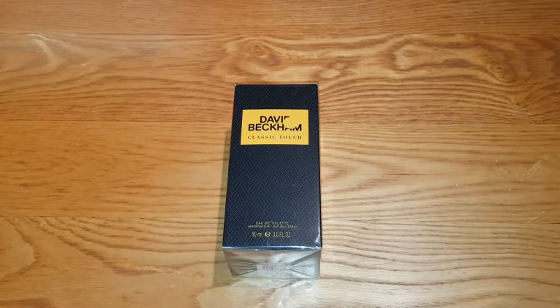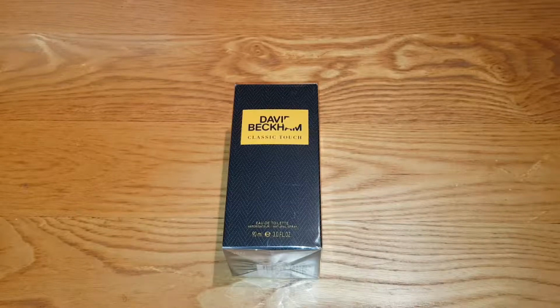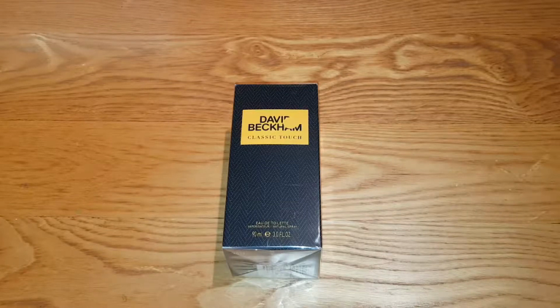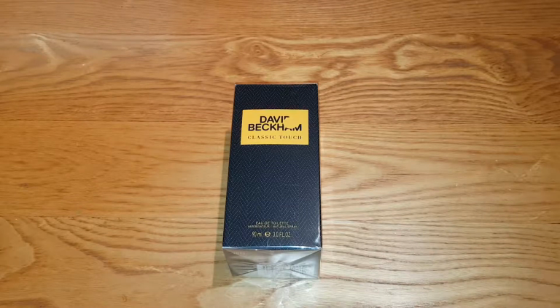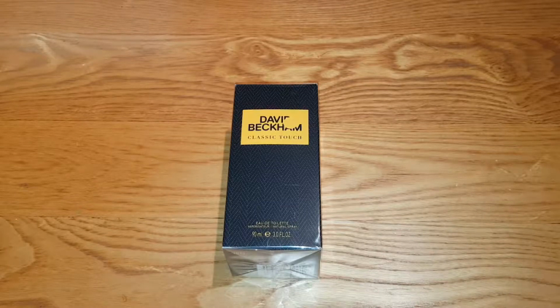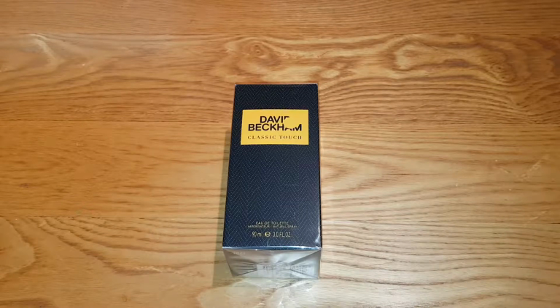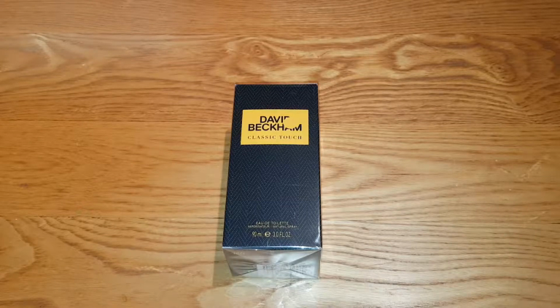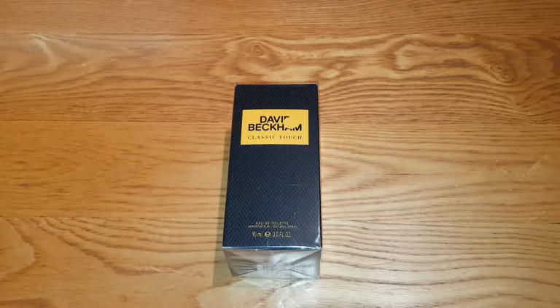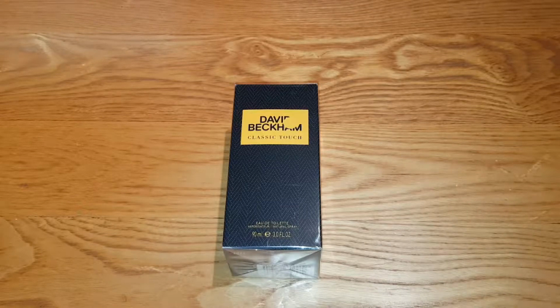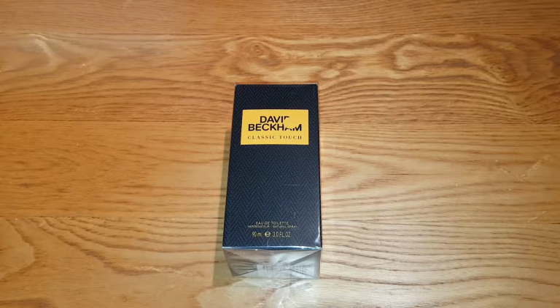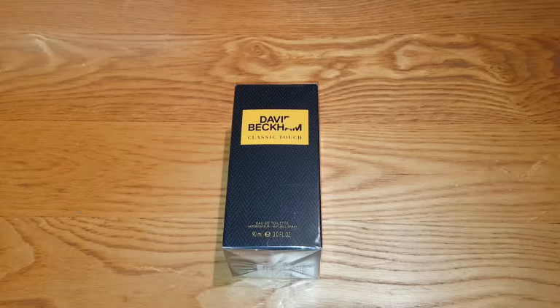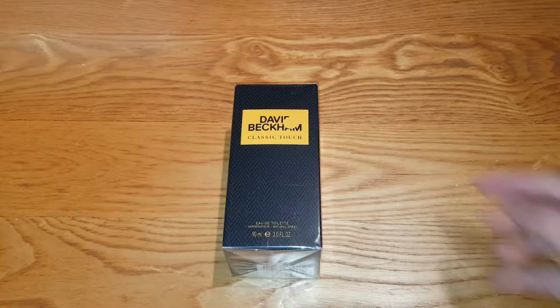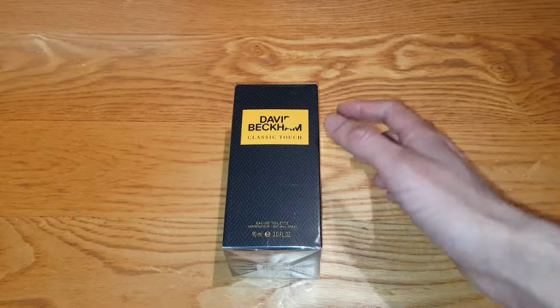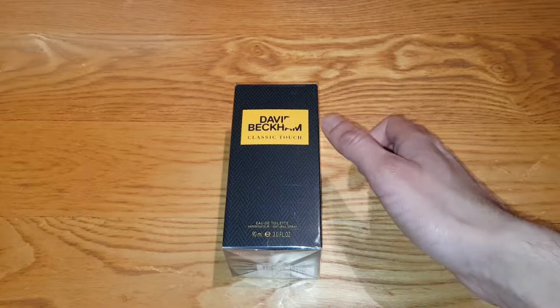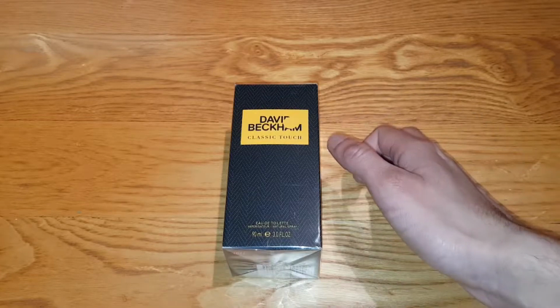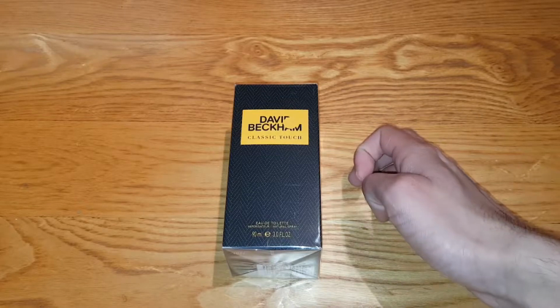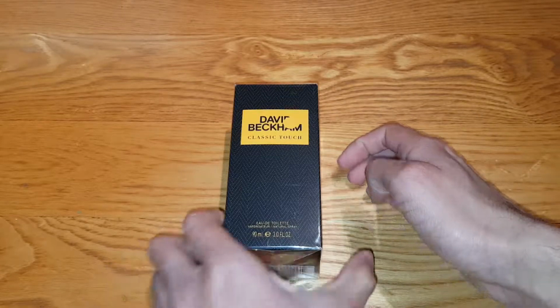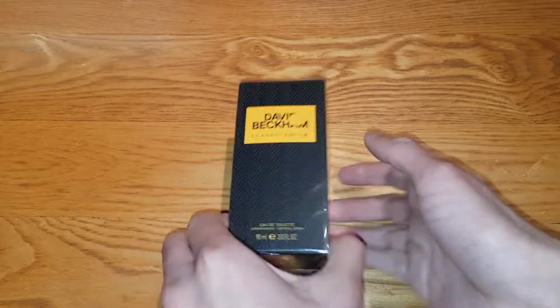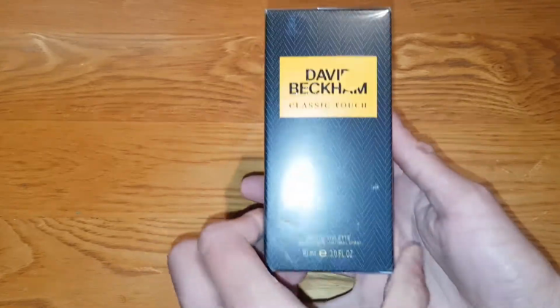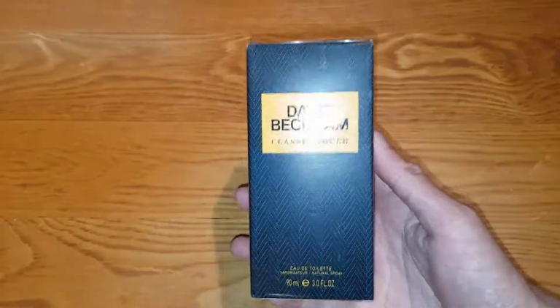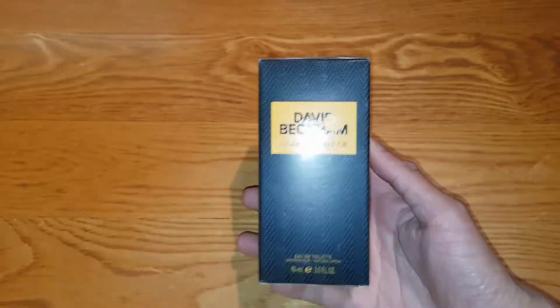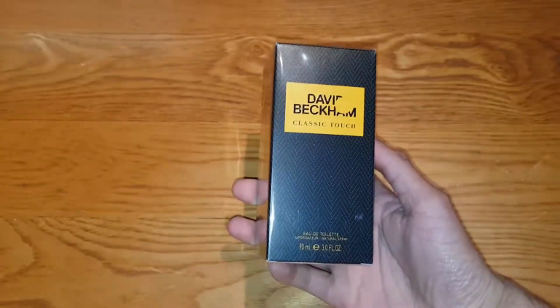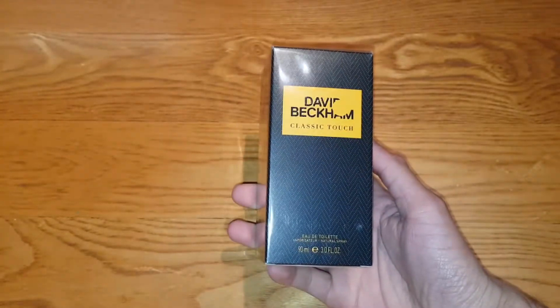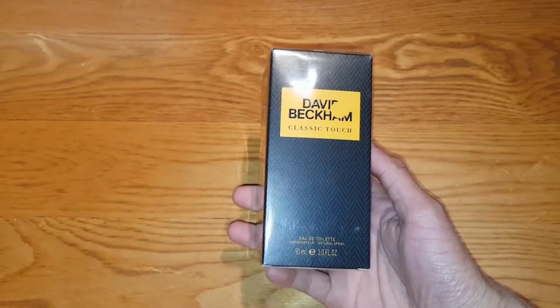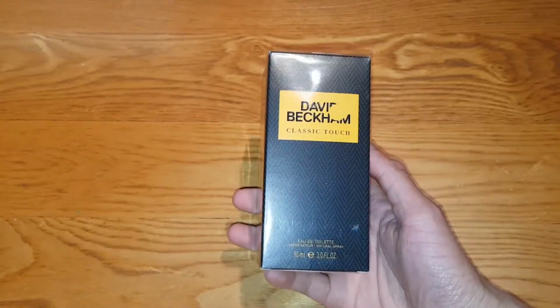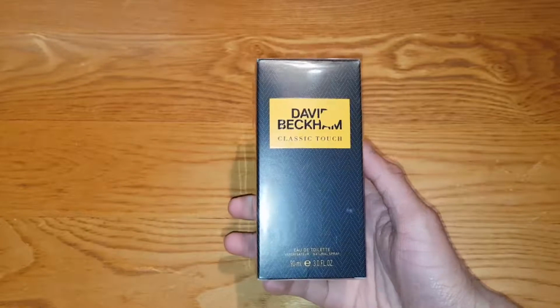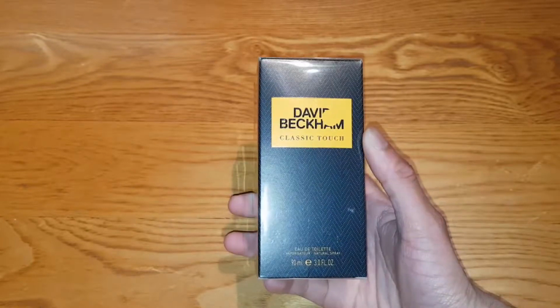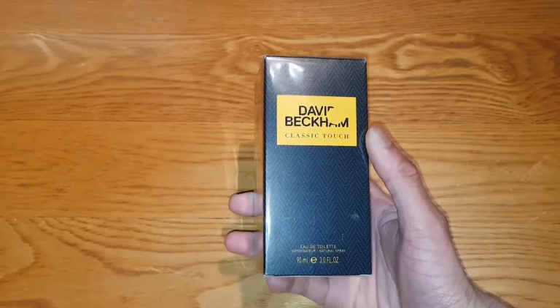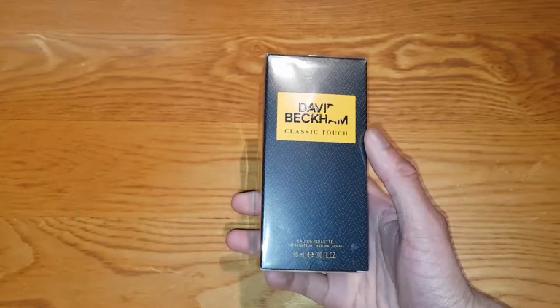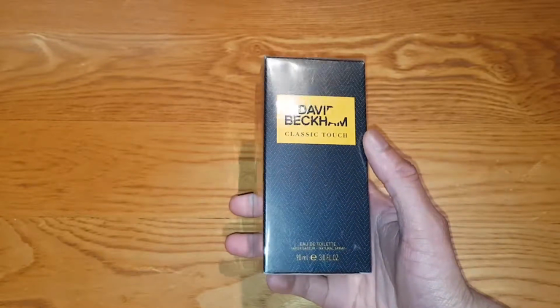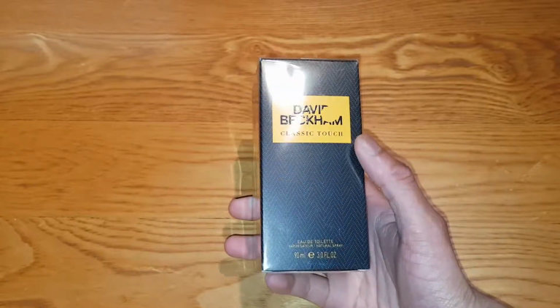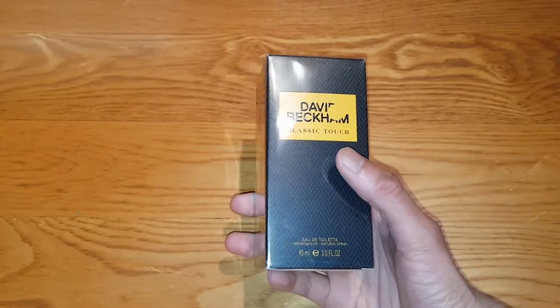Hey guys, Mr Waheed Elhack here back with another video. Today I'm going to be unboxing and reviewing the David Beckham Classic Touch. As you can see, this is a 90ml version — it's a brand new fragrance.